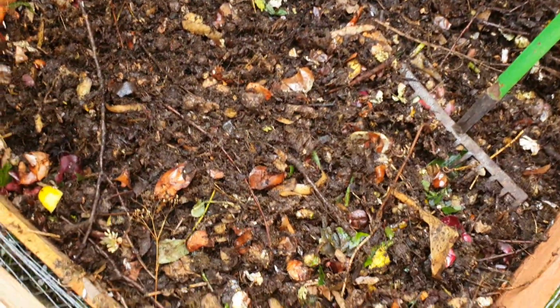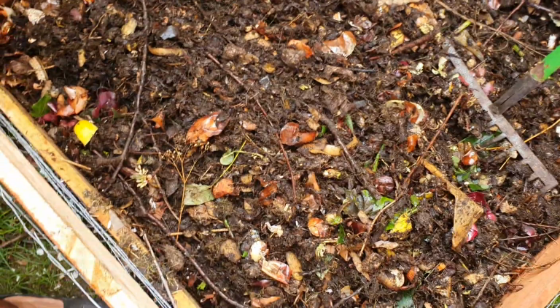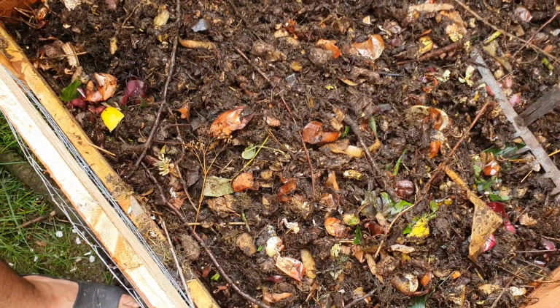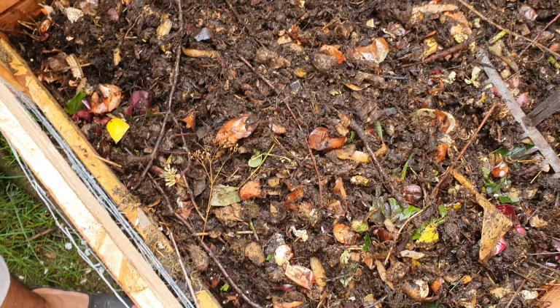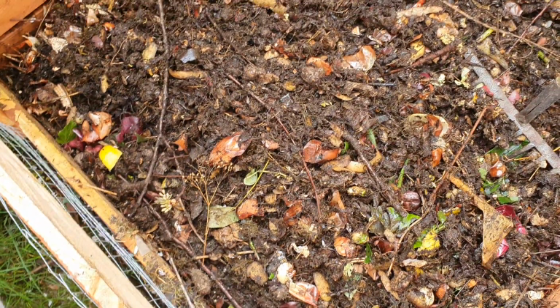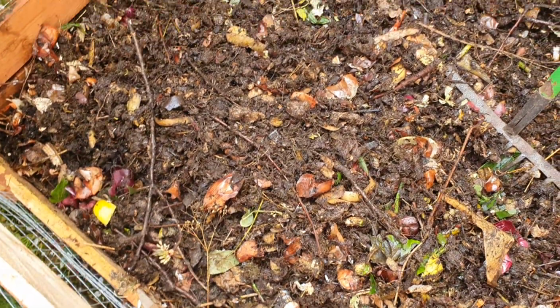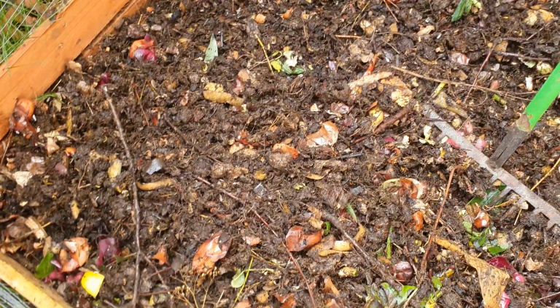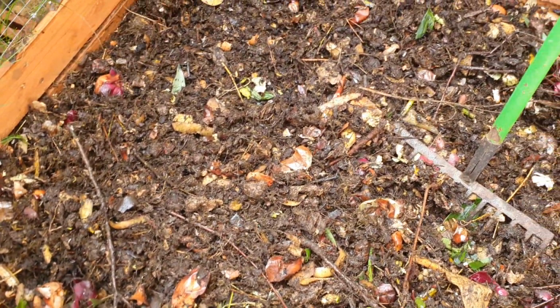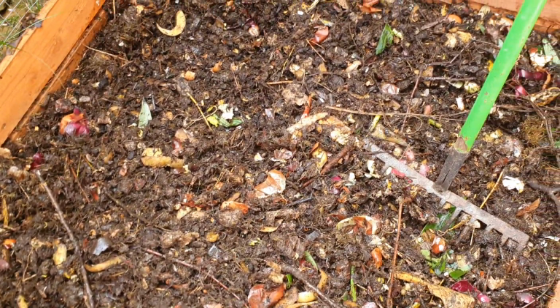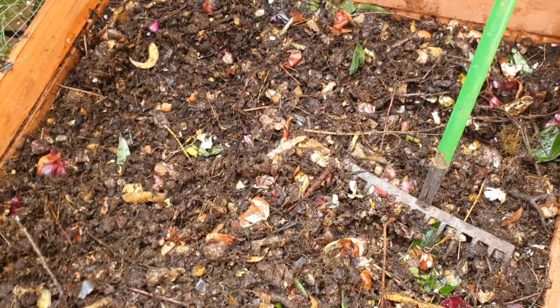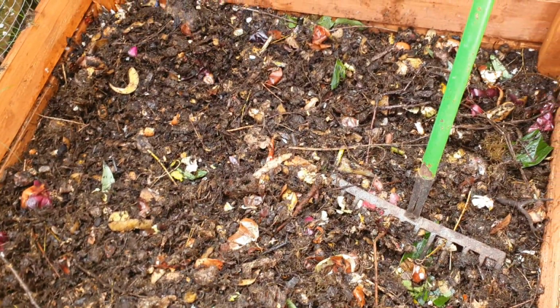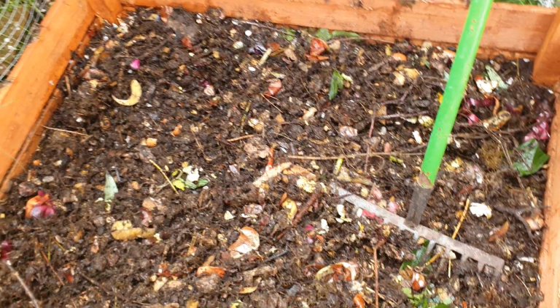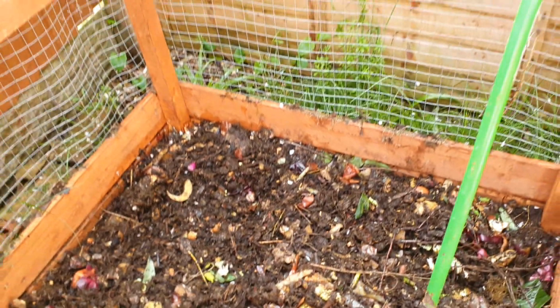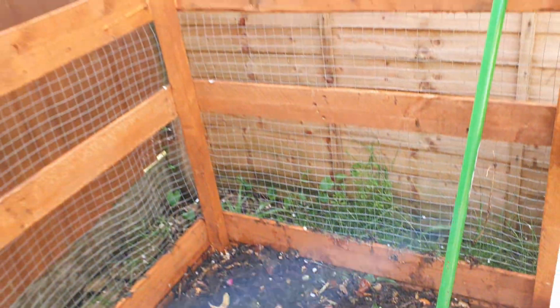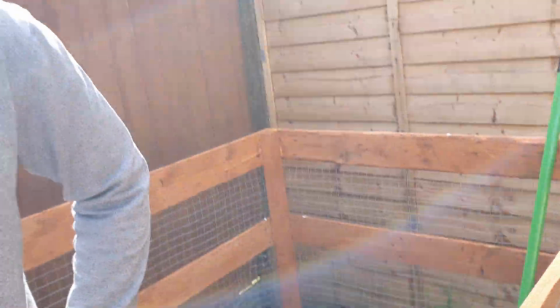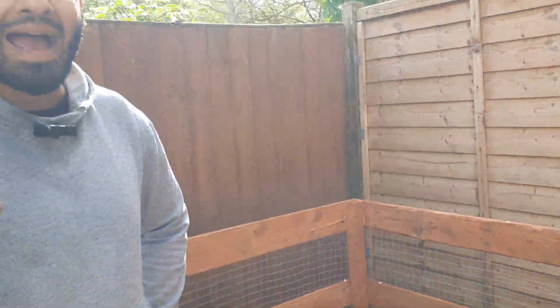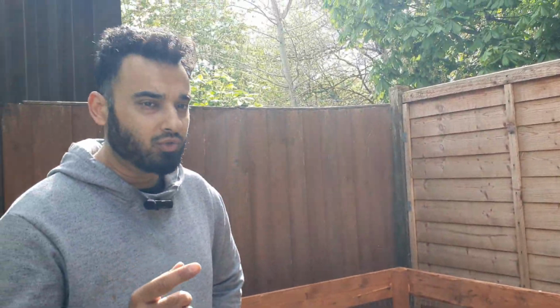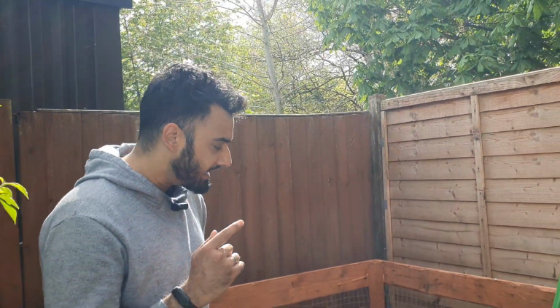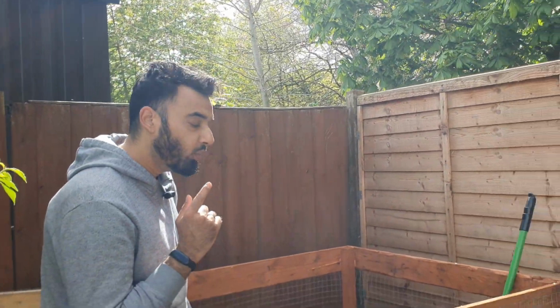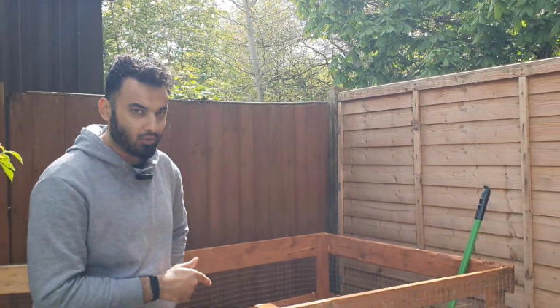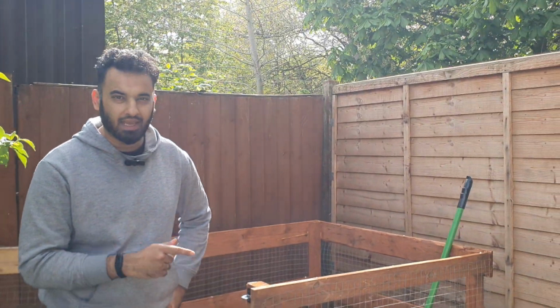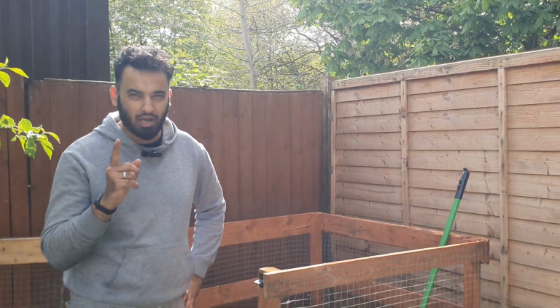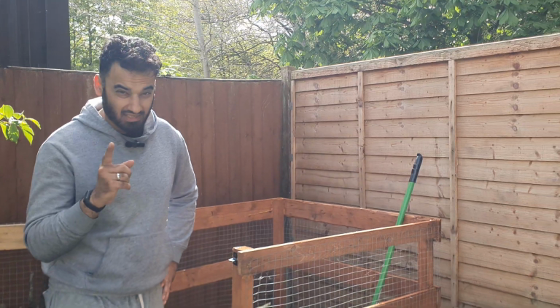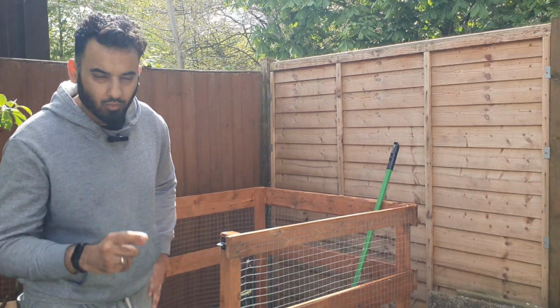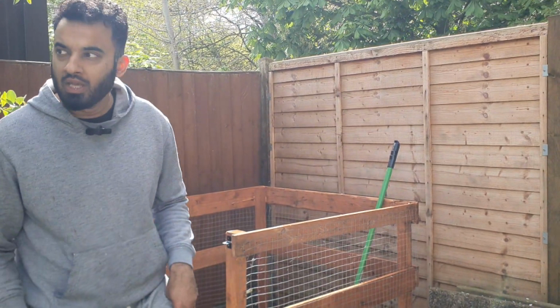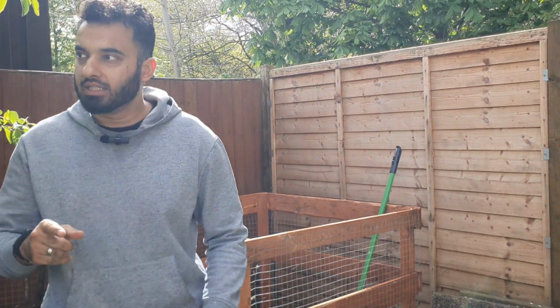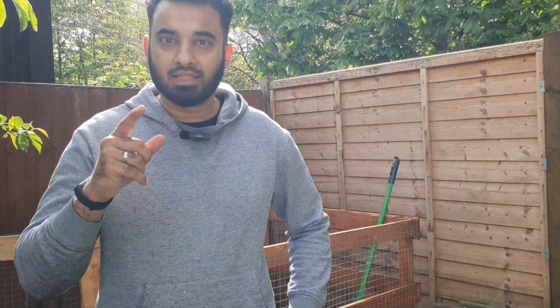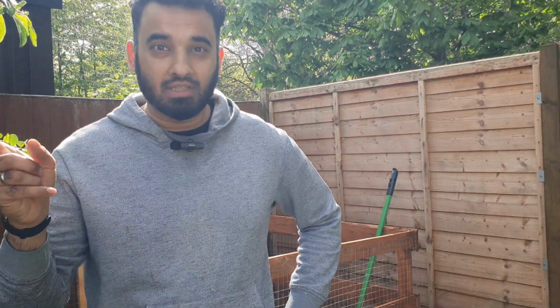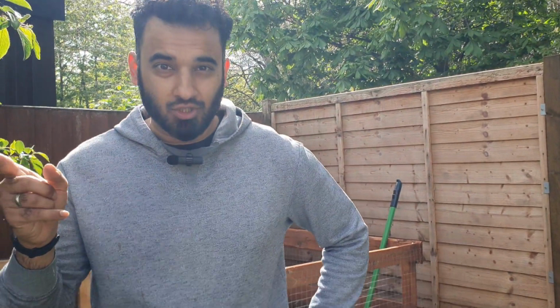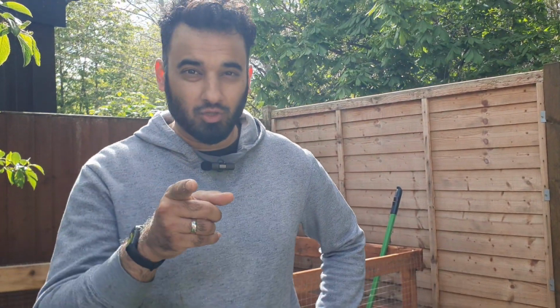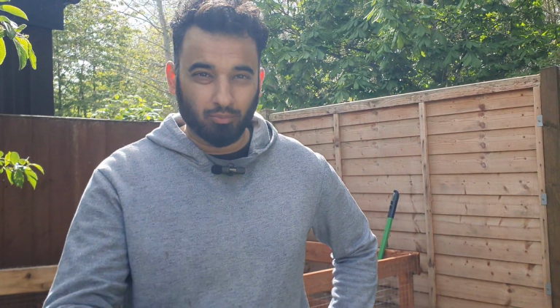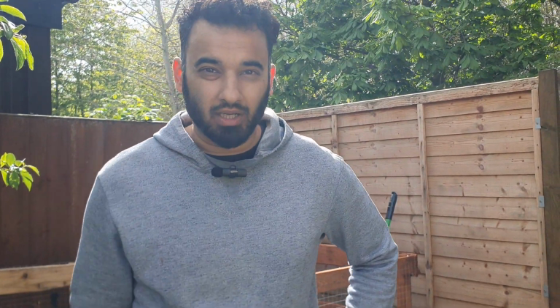It's breaking down well. You can see there's a lot of scraps in there, a lot of kitchen scraps. So in this one, I'm just going to go over how you can get some more browns in there, because browns is a difficult one. So let's go into the kitchen and I'll show you what I'm talking about.